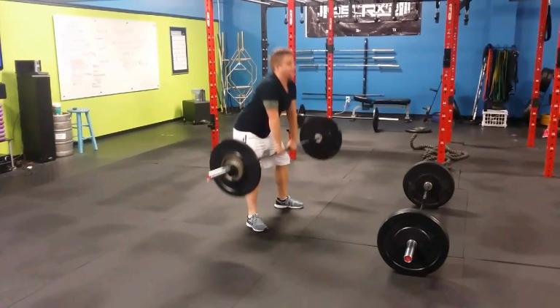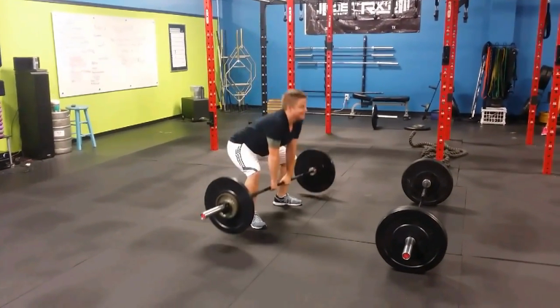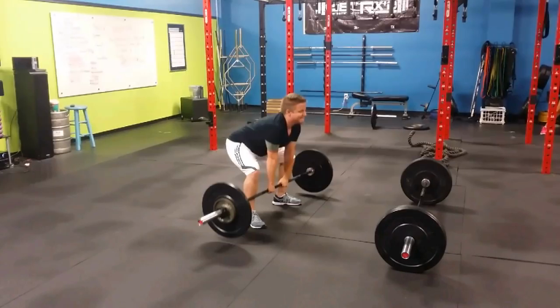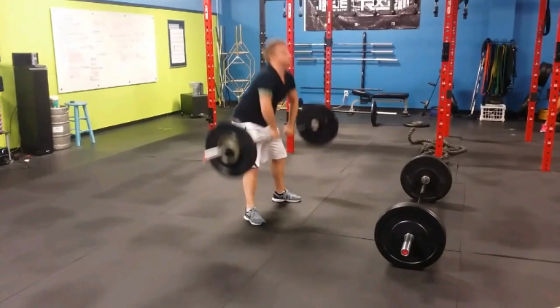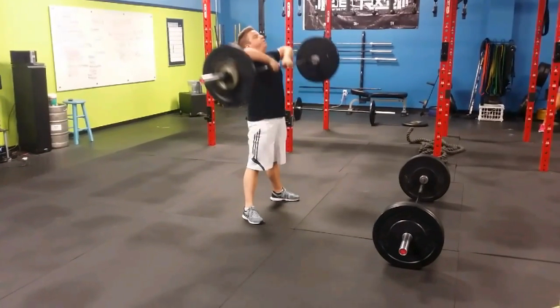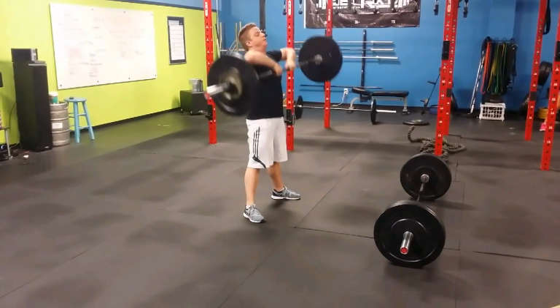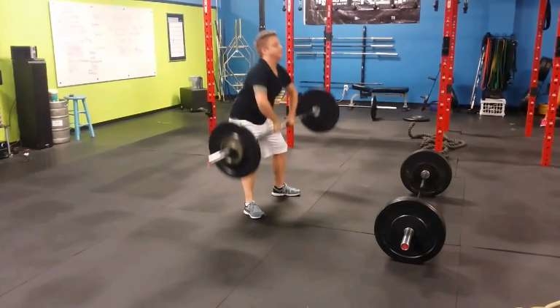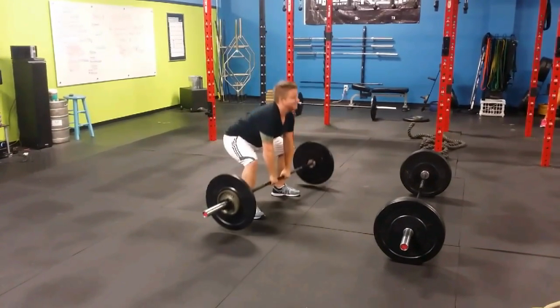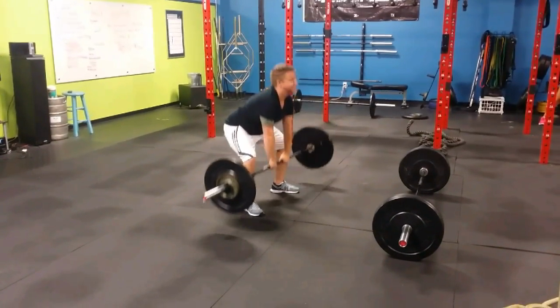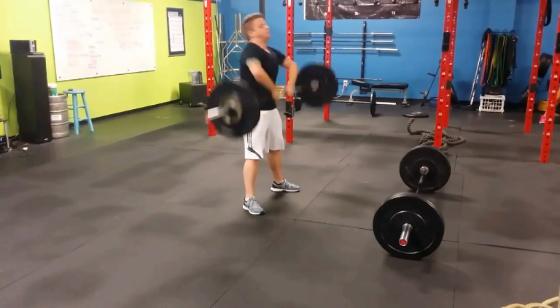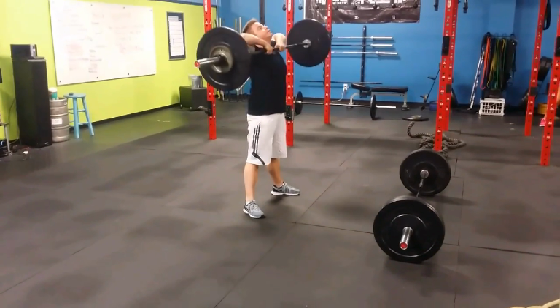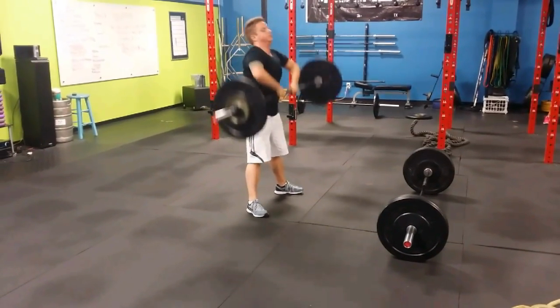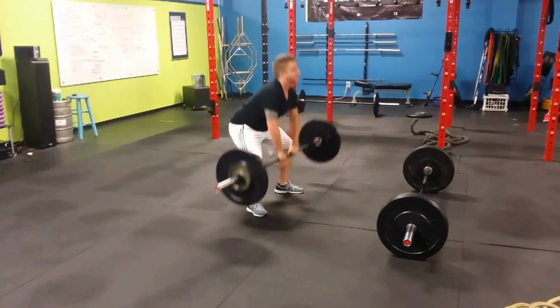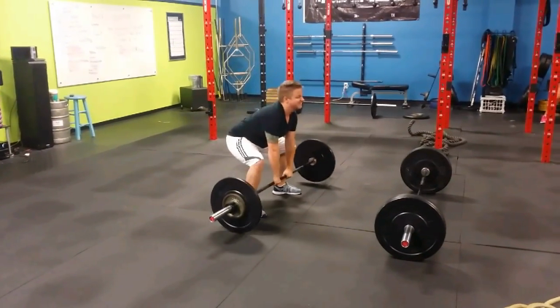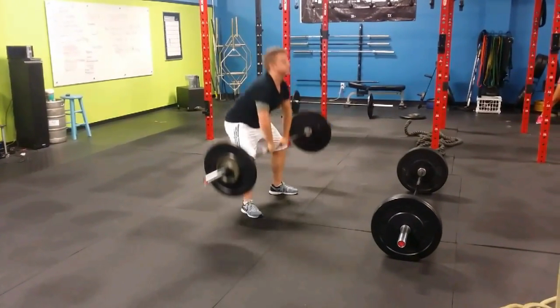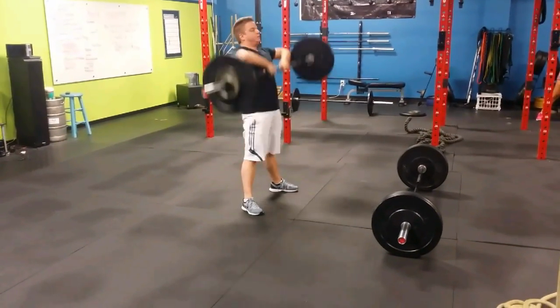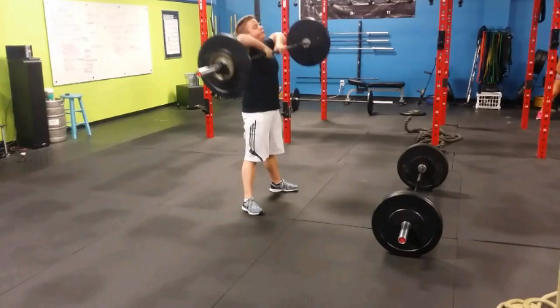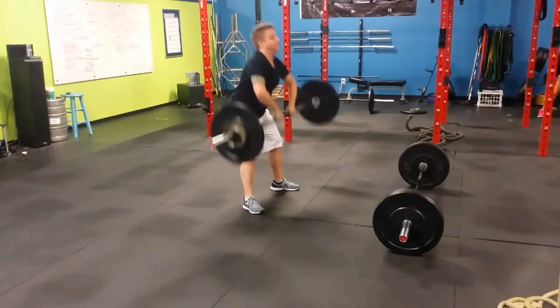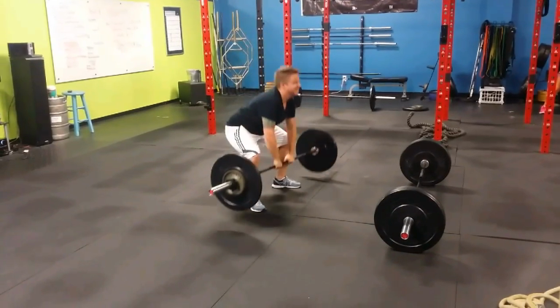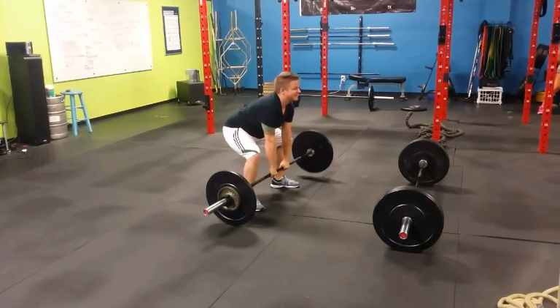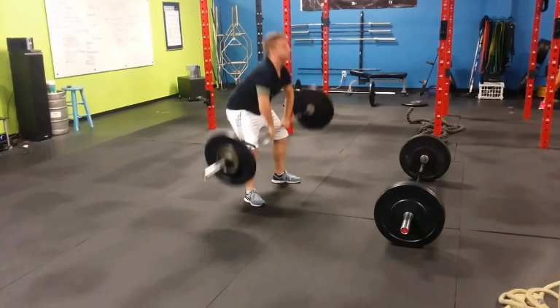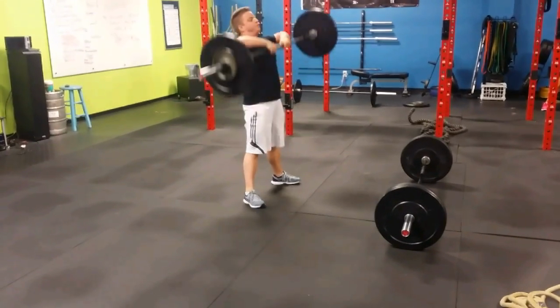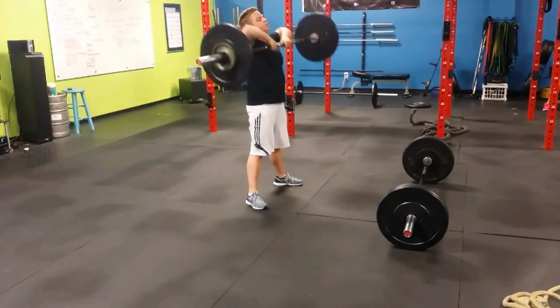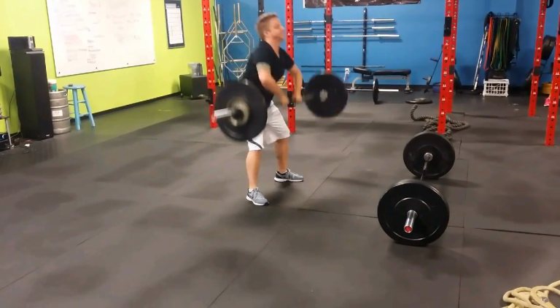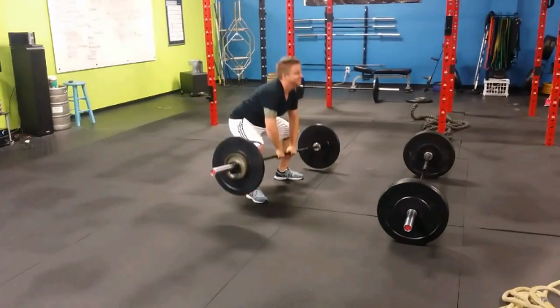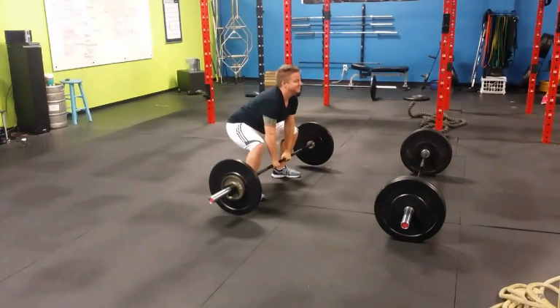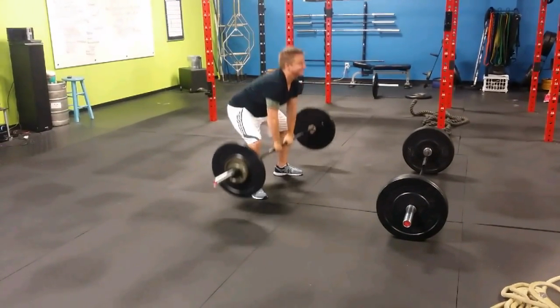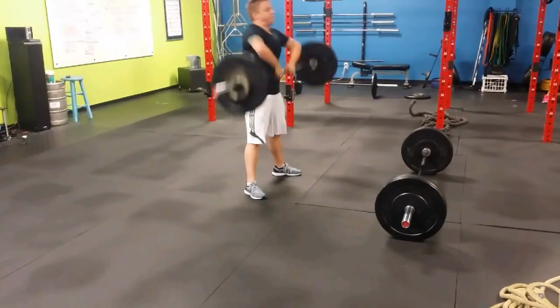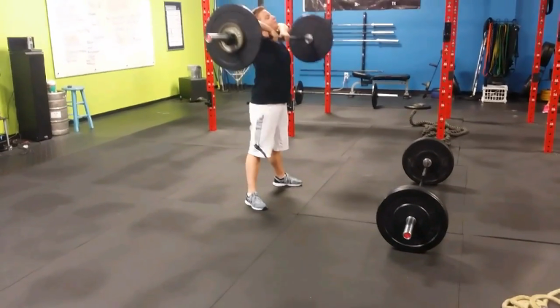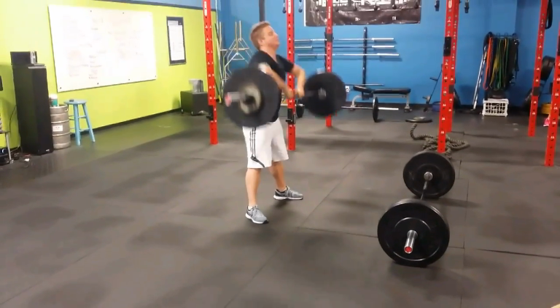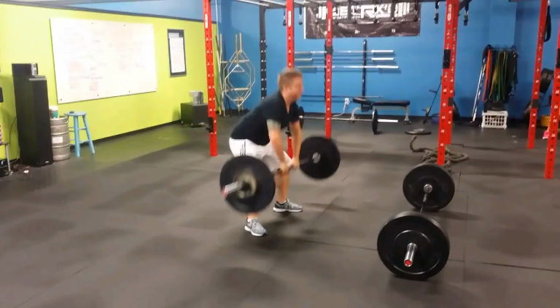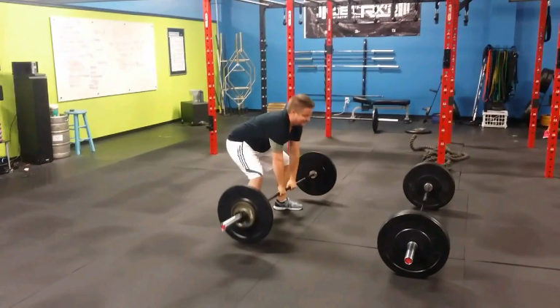And now we'll start doing the full experience. Nice one. One. Two. Relax the arms down. Three. Arms down. Four. Last one. Five. And rest.